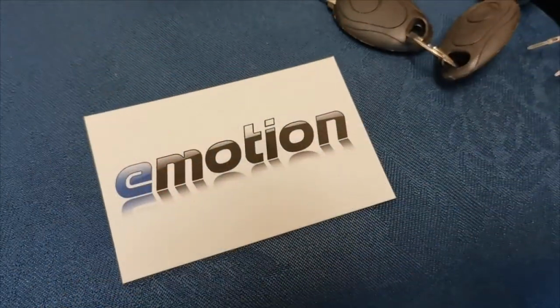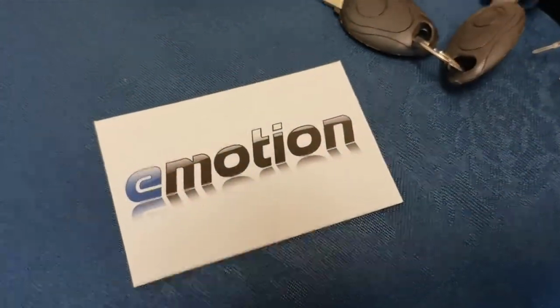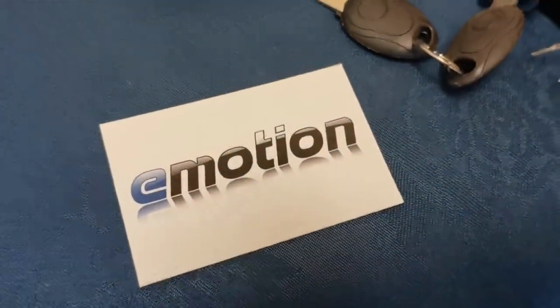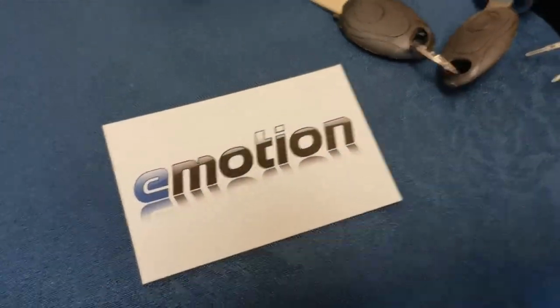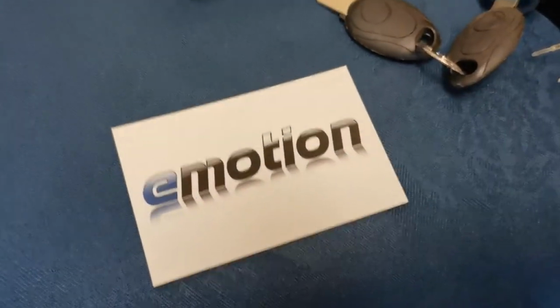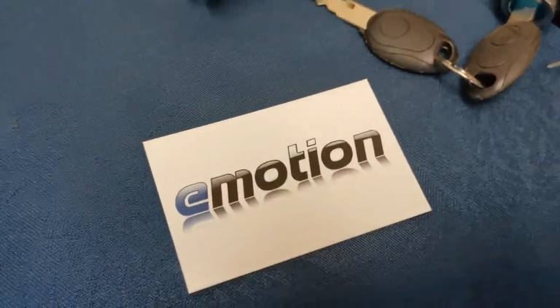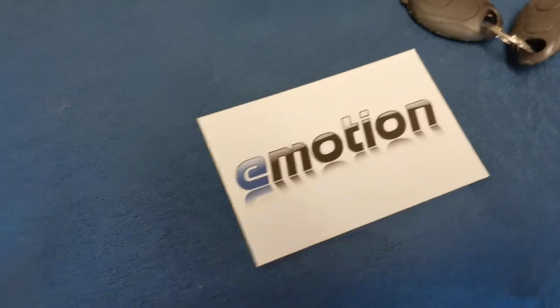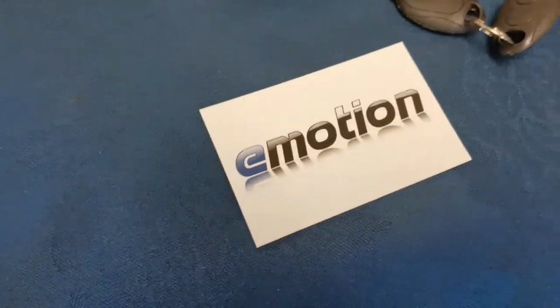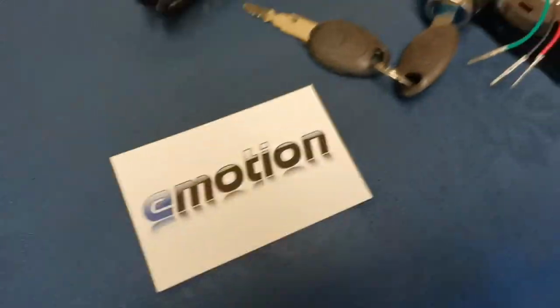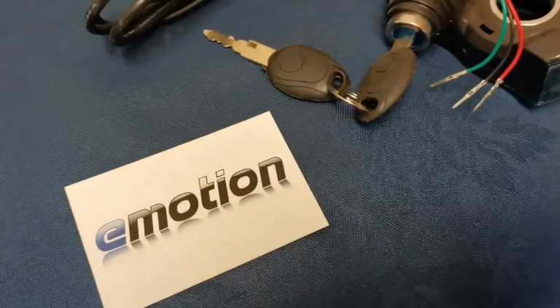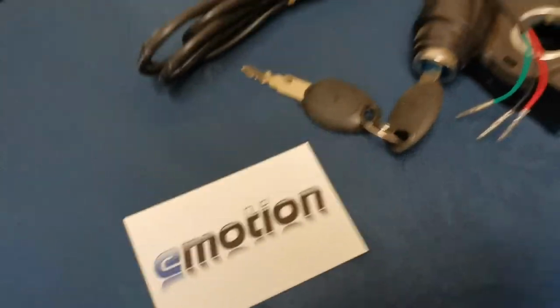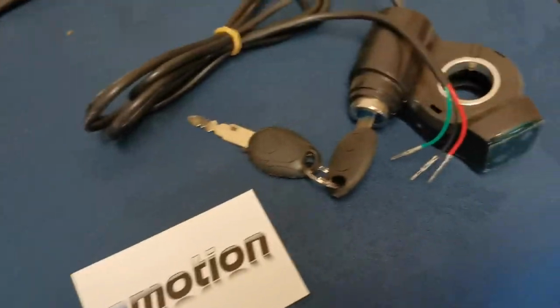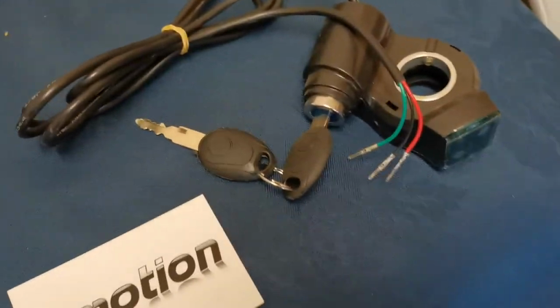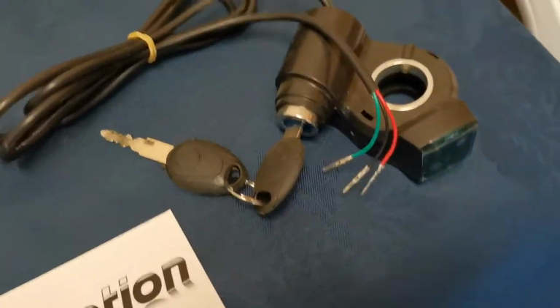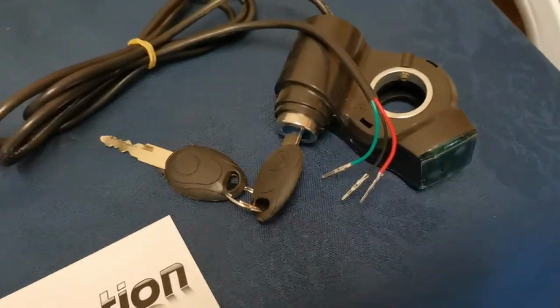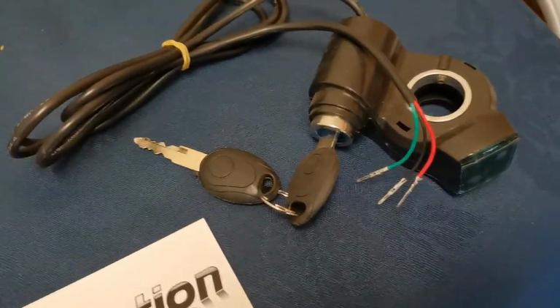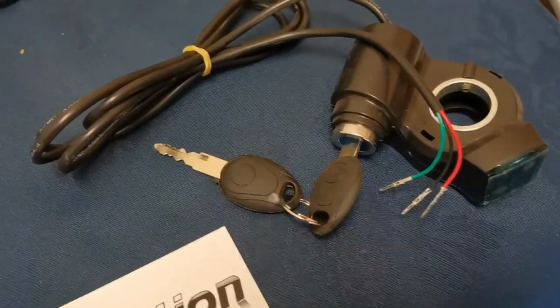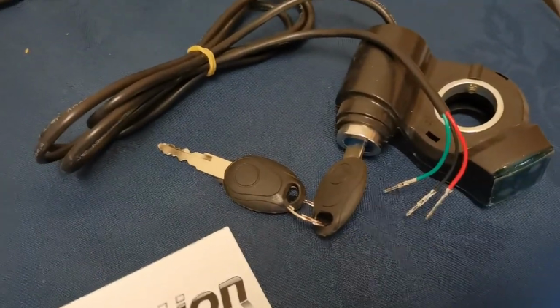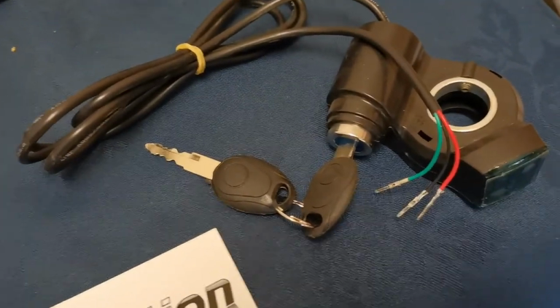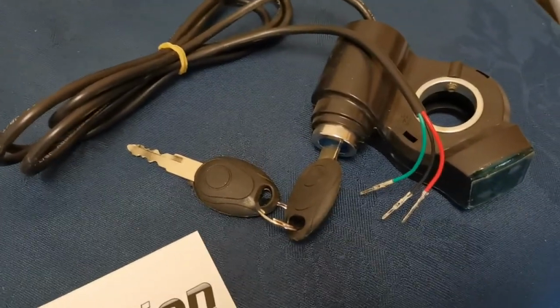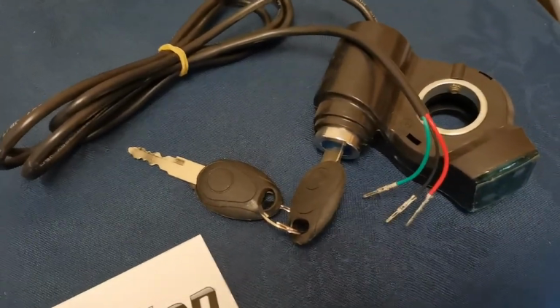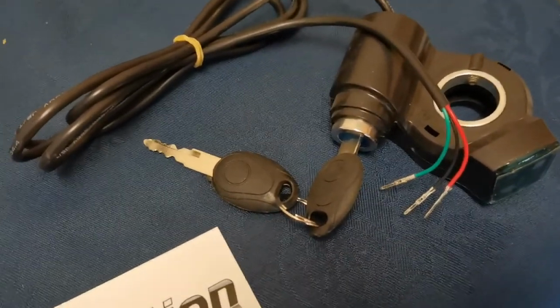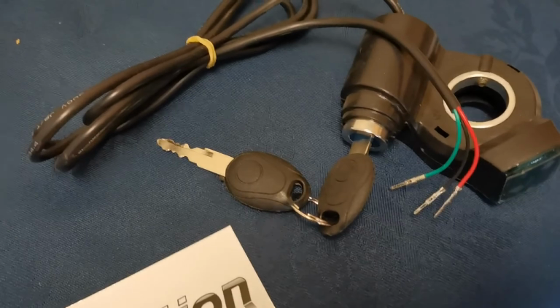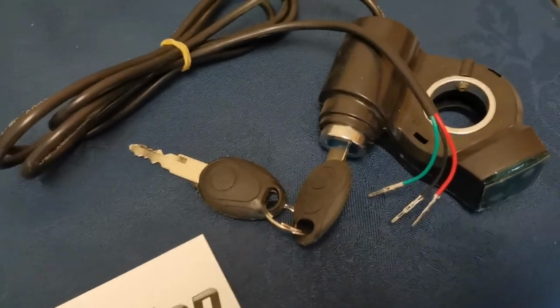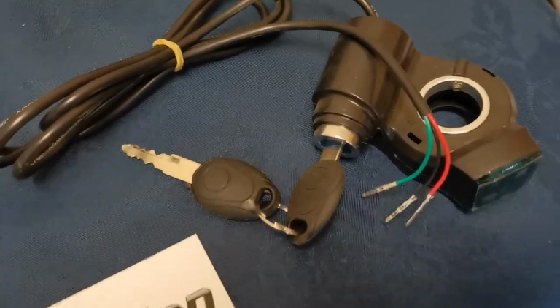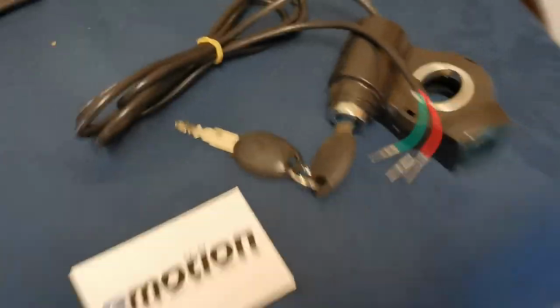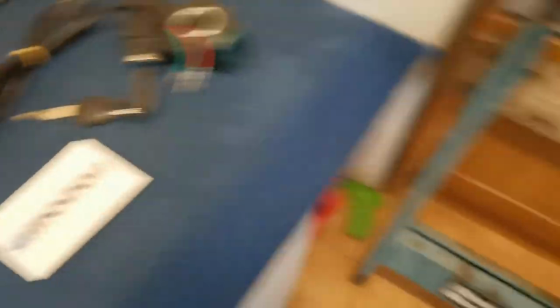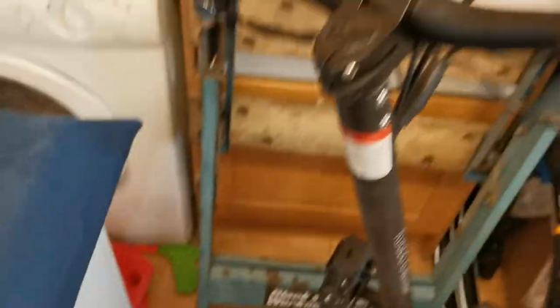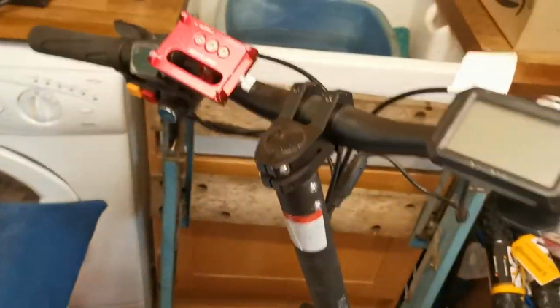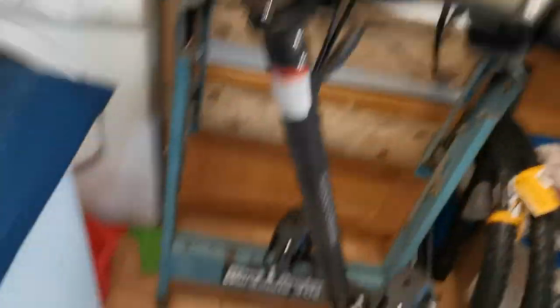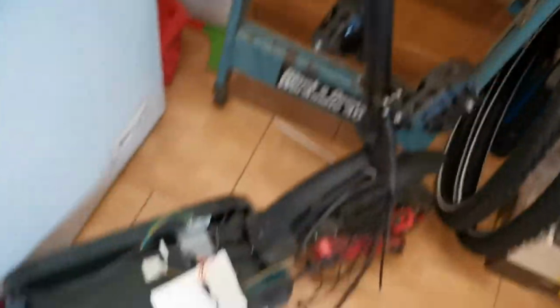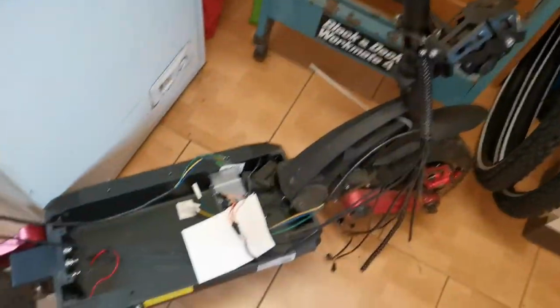Hello everyone, this is Rob from Emotion Repairs and today I'm going to be replacing the key switch unit on a Cougoo G Booster.